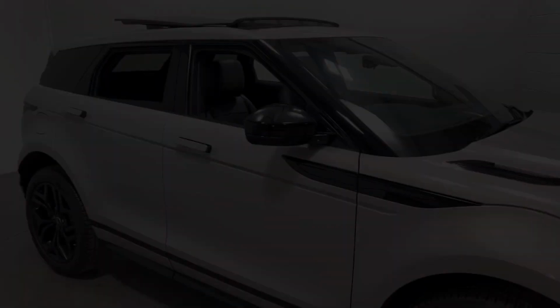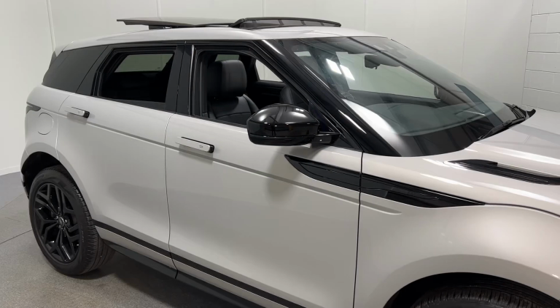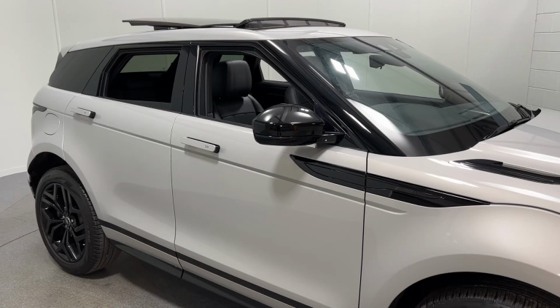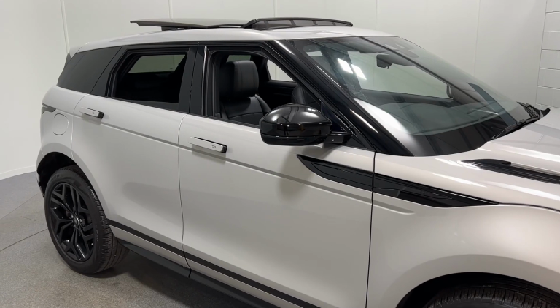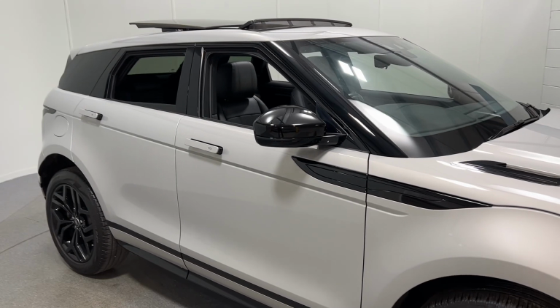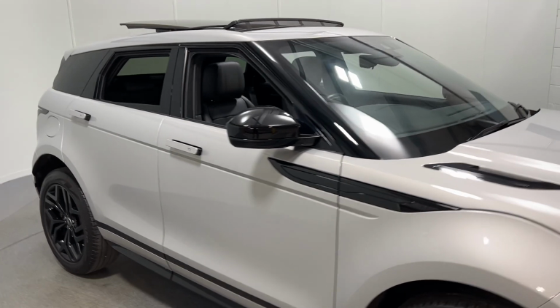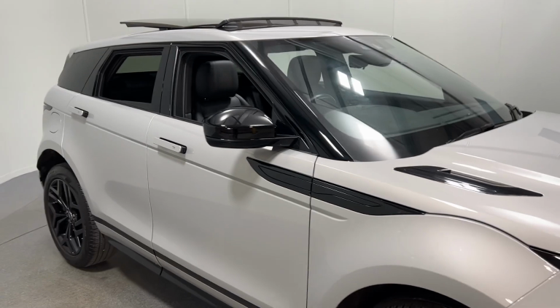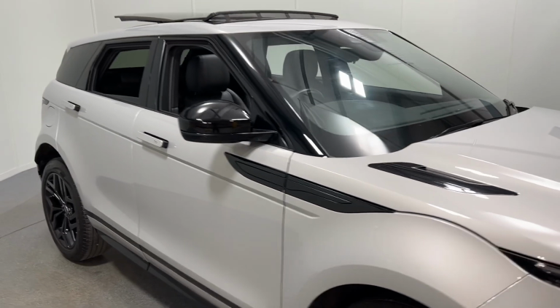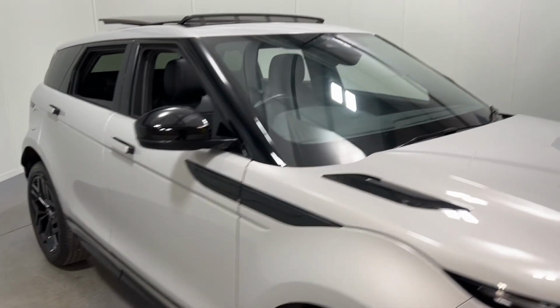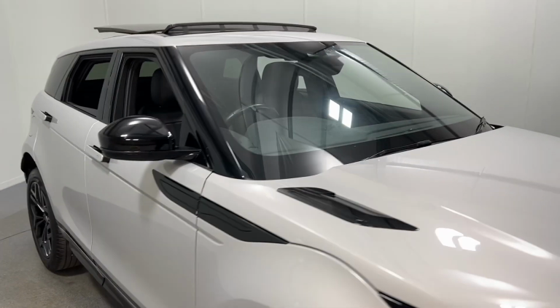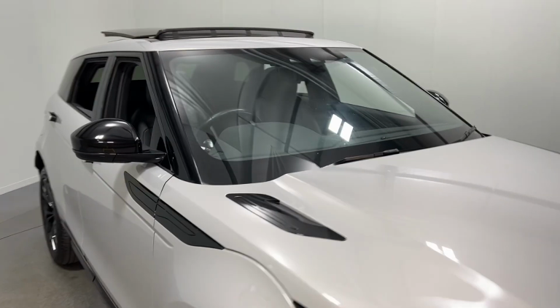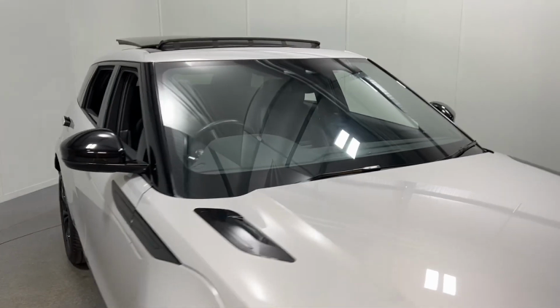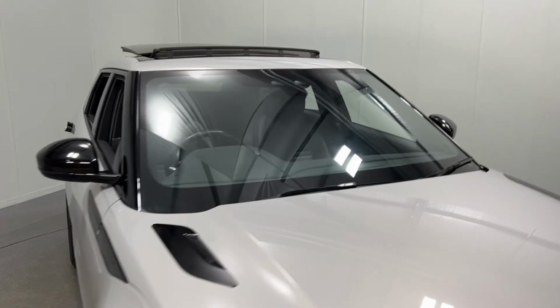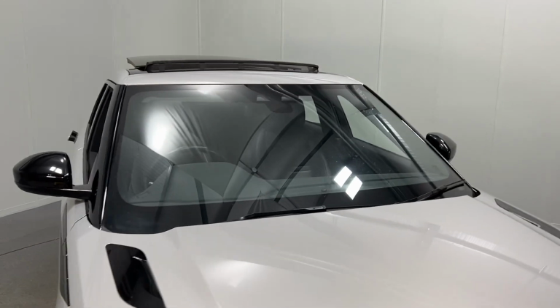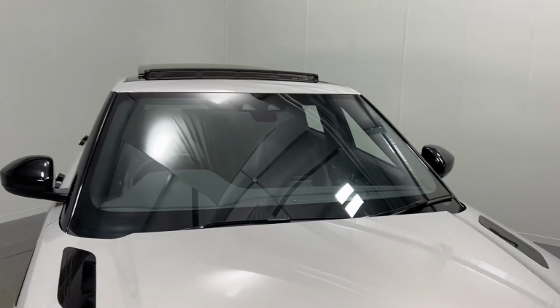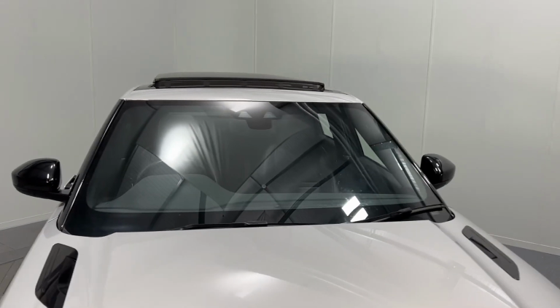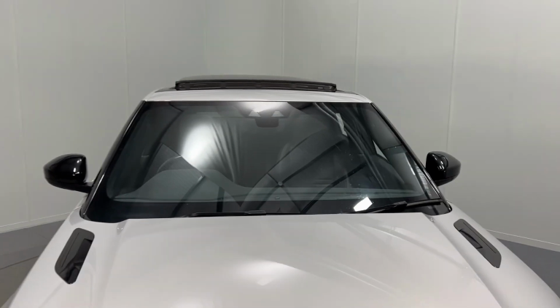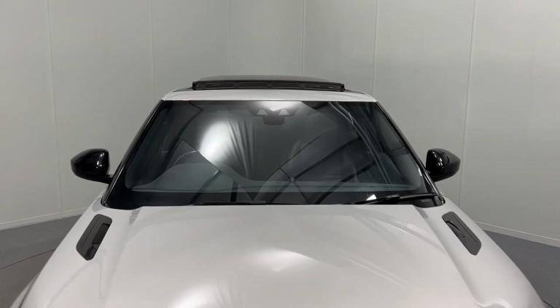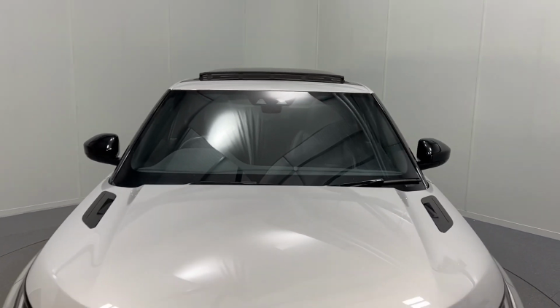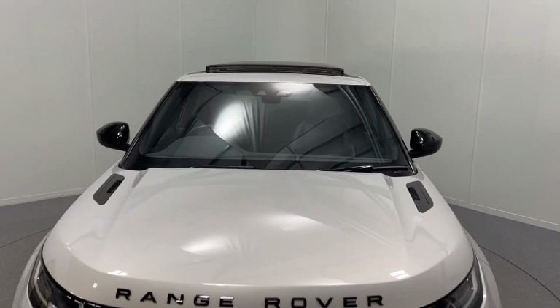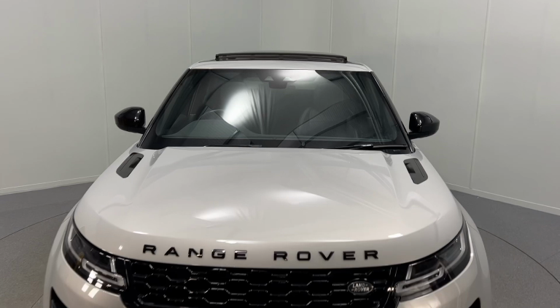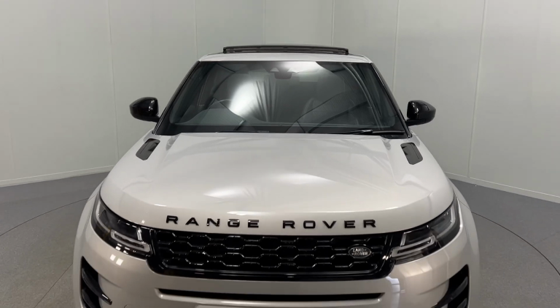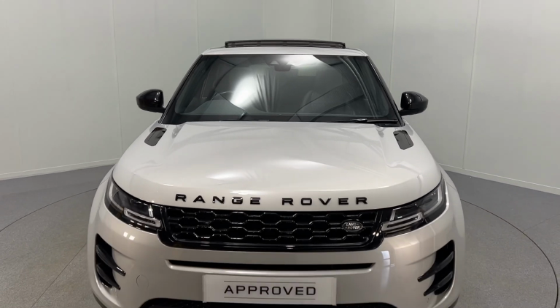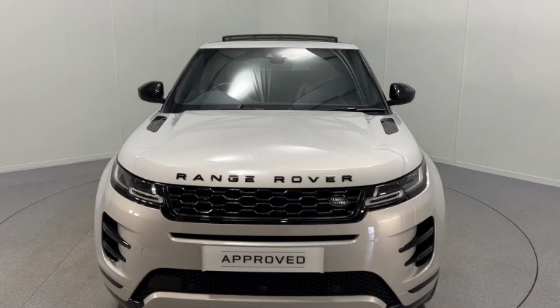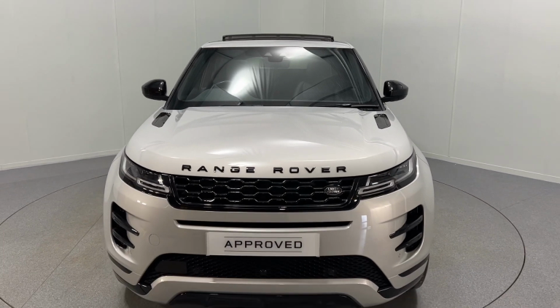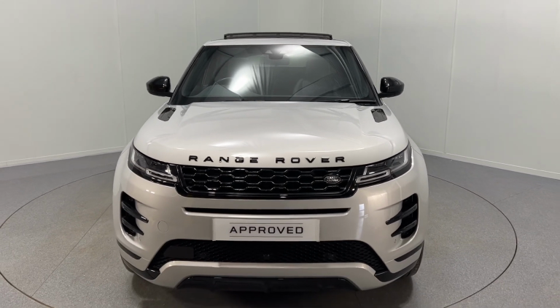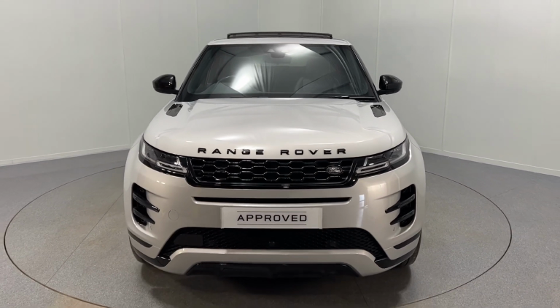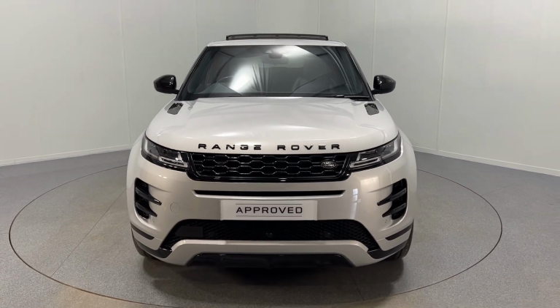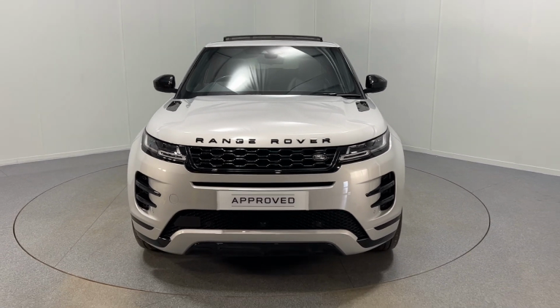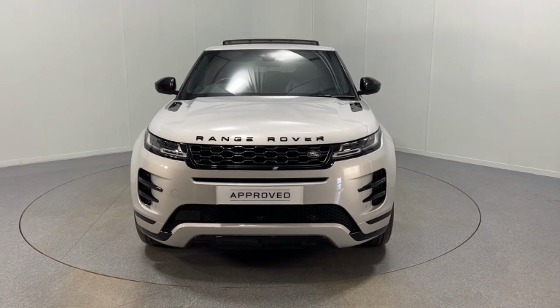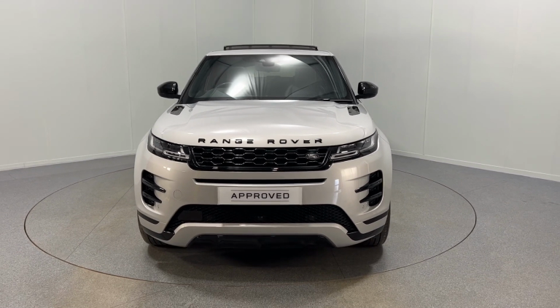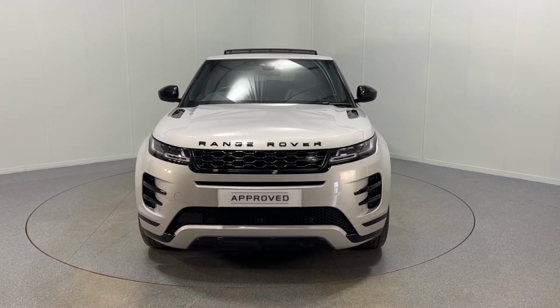If this lovely Evoque HSE is of interest, please do get in touch with us. We offer competitive finance deals and part exchange as well. Thanks for watching.